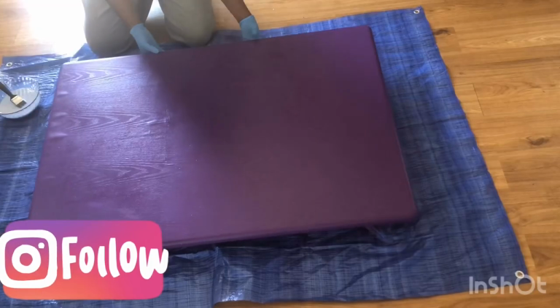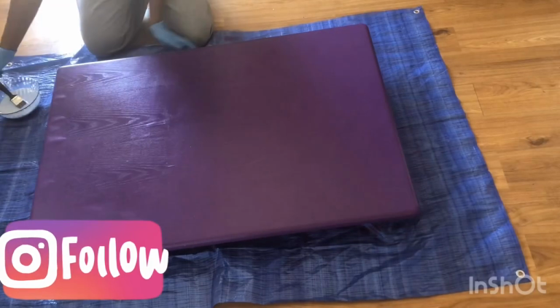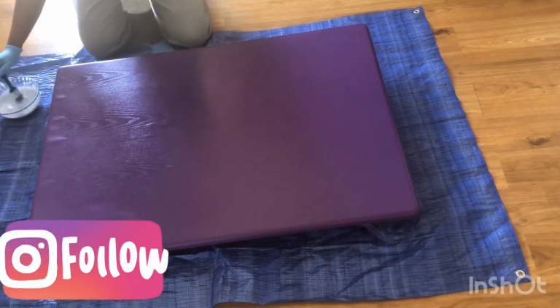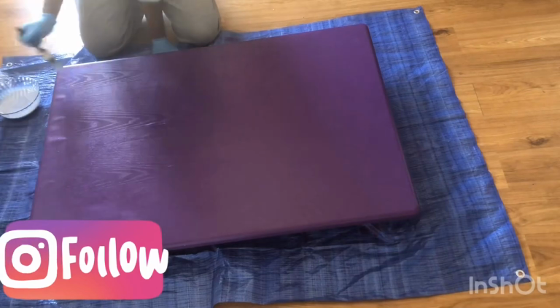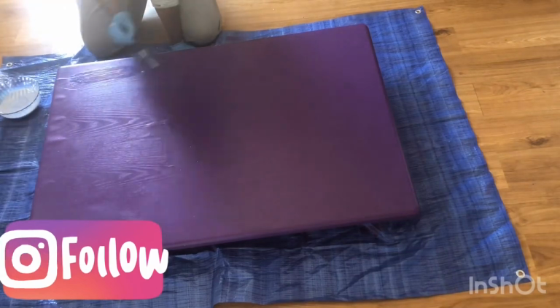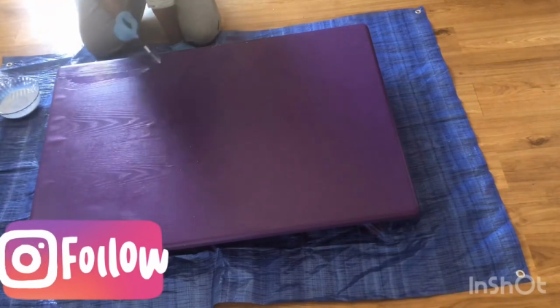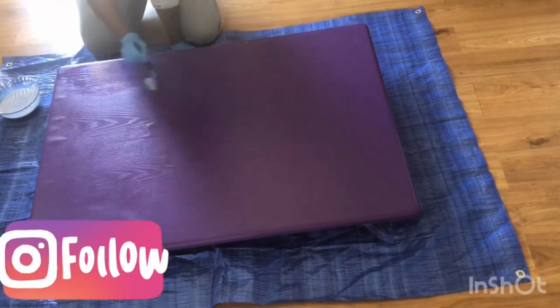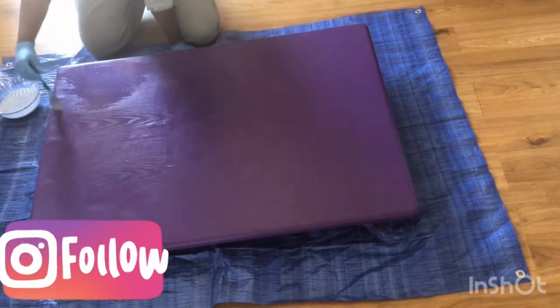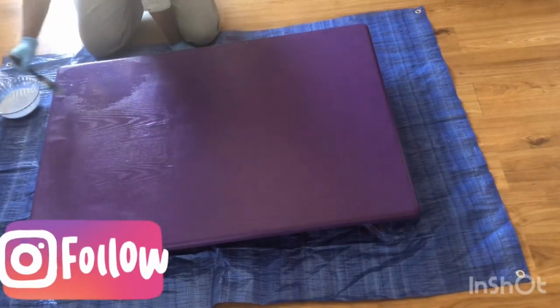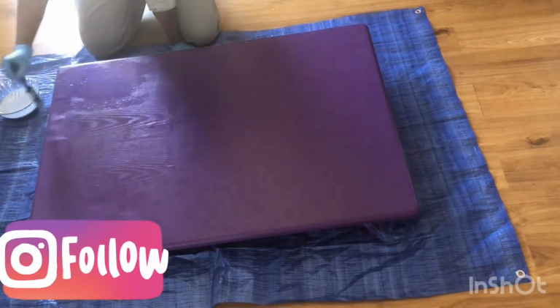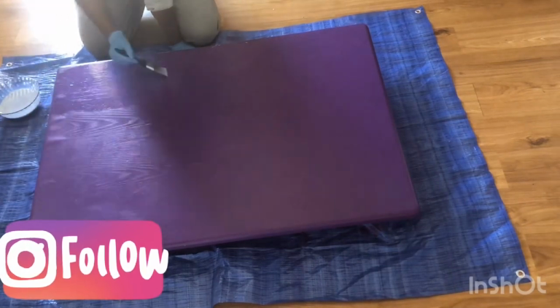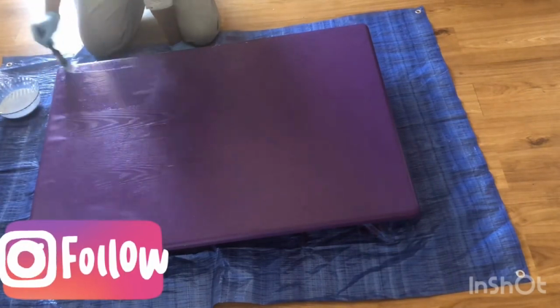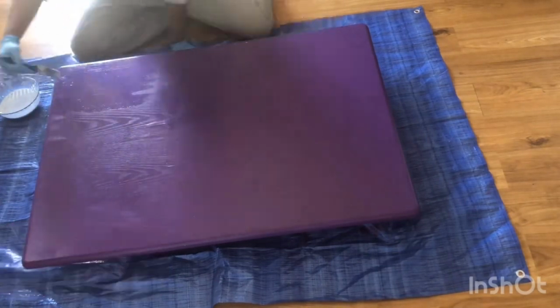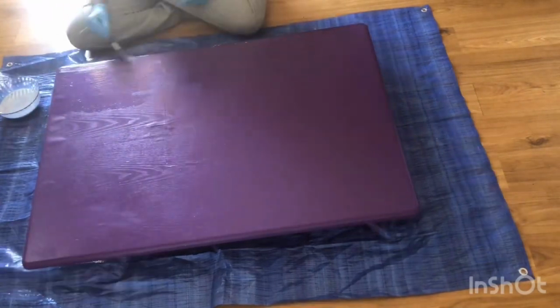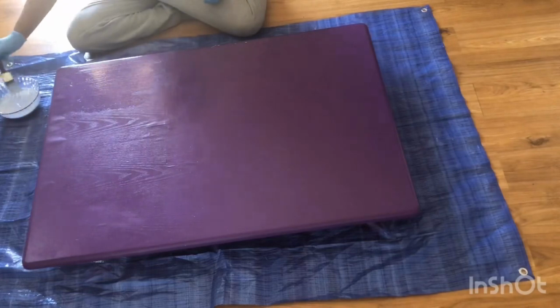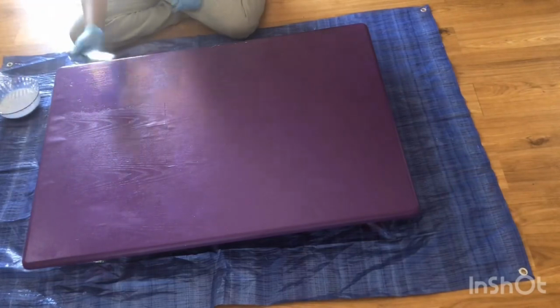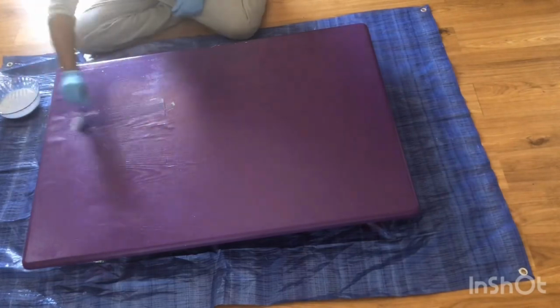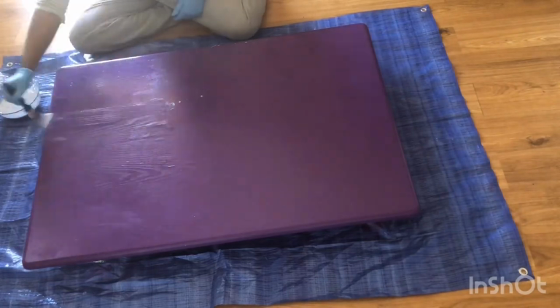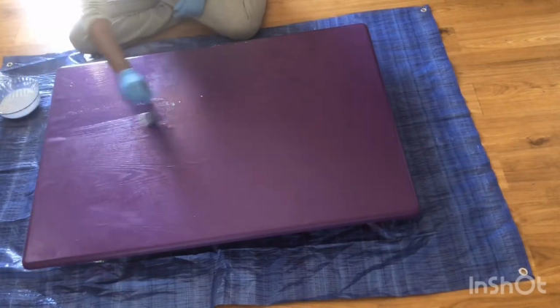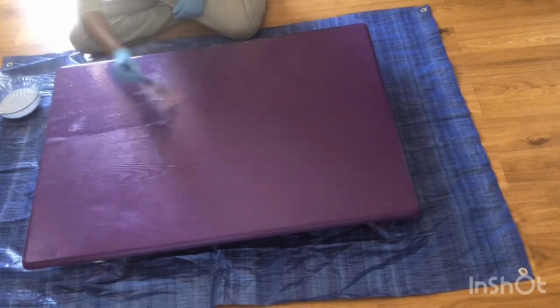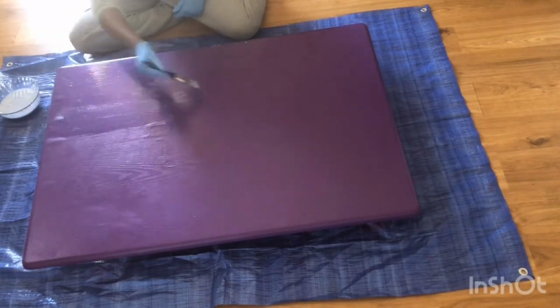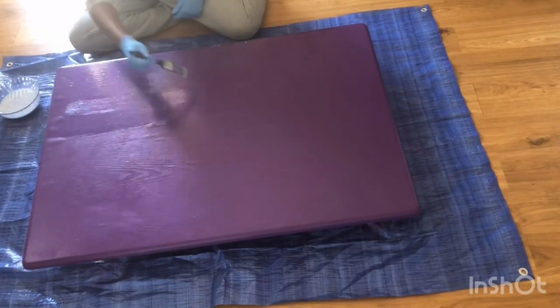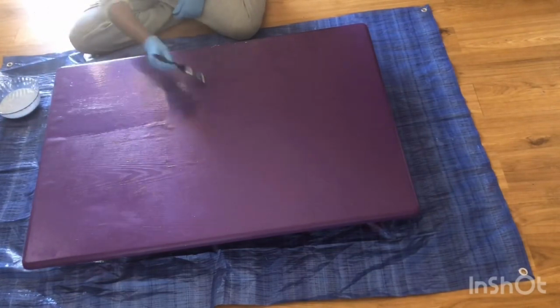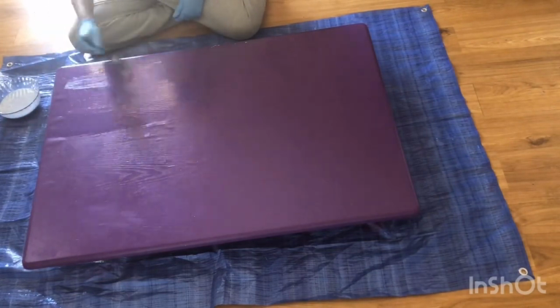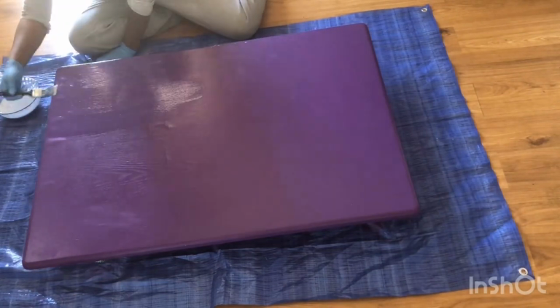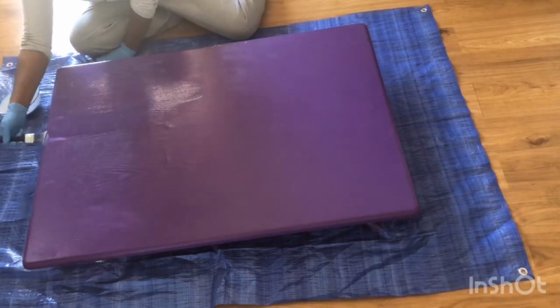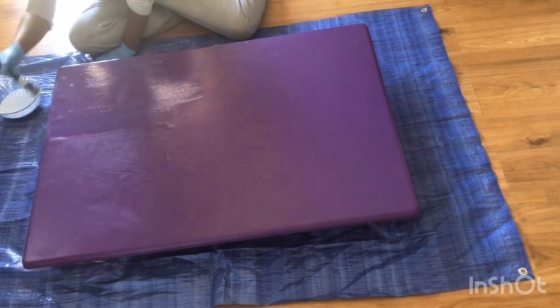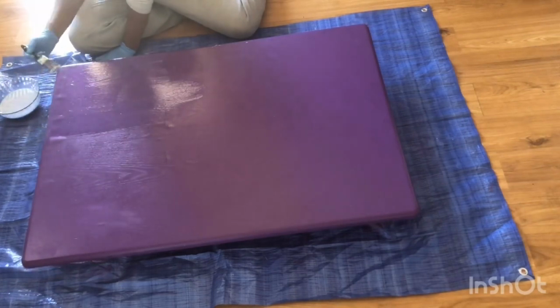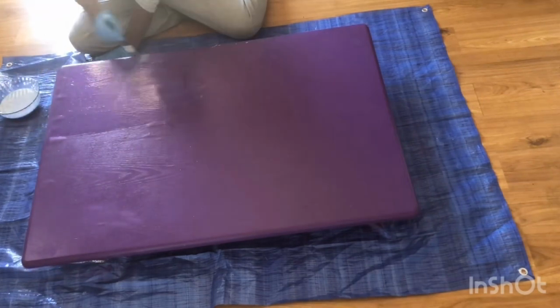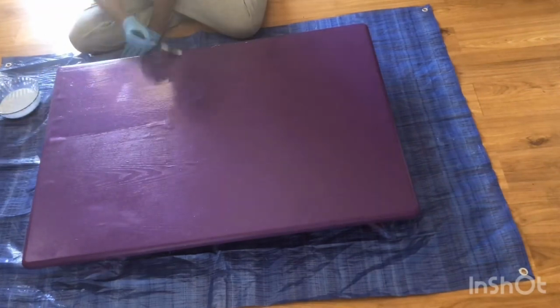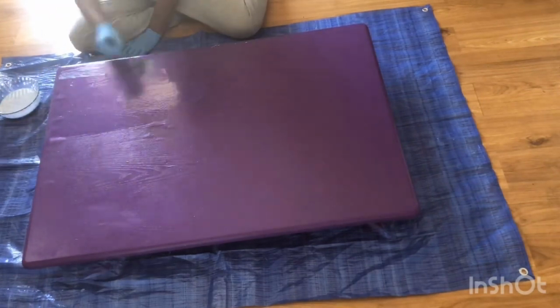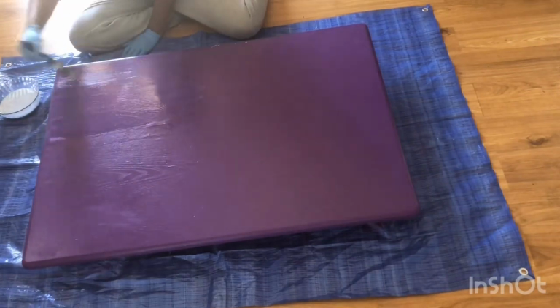Don't forget to open up all your doors and windows for this project because paint is really strong. After about a week of the paint drying, I added the polyurethane, and this is just to protect the table so that we can wipe it off when it gets dirty.